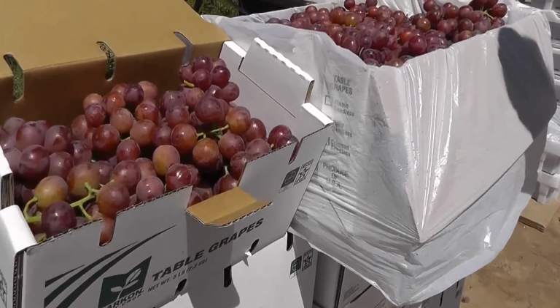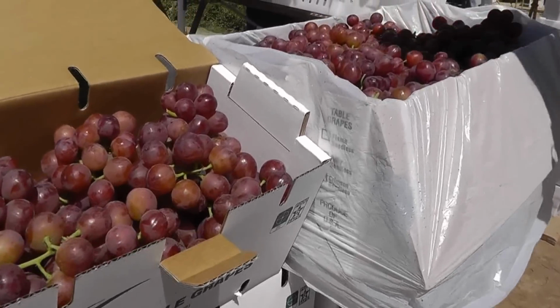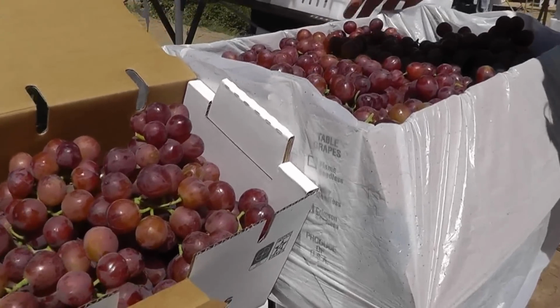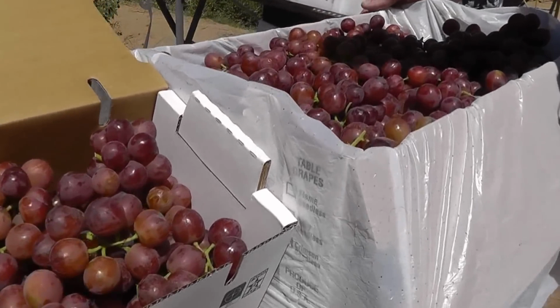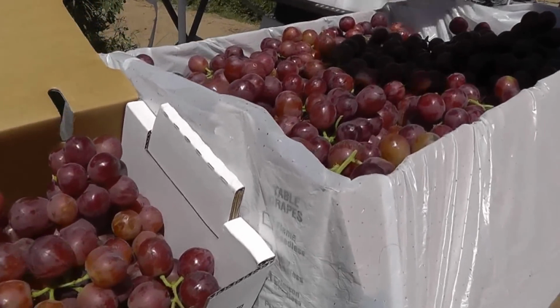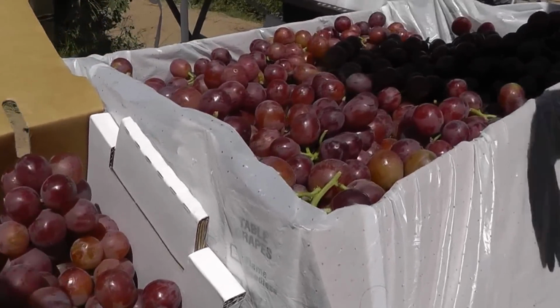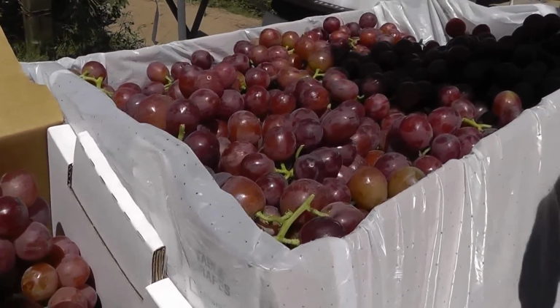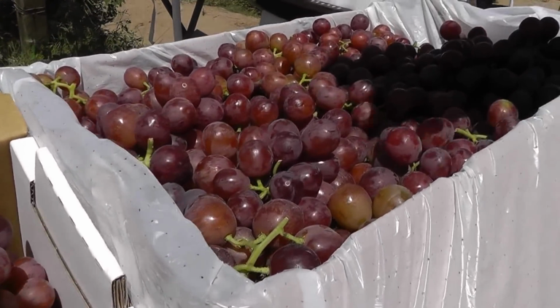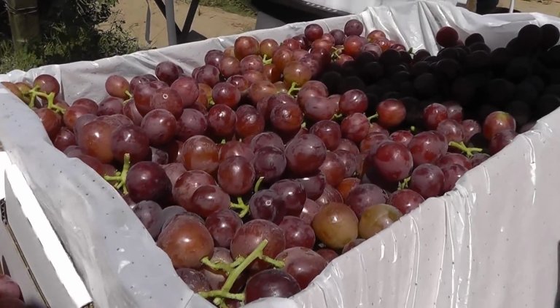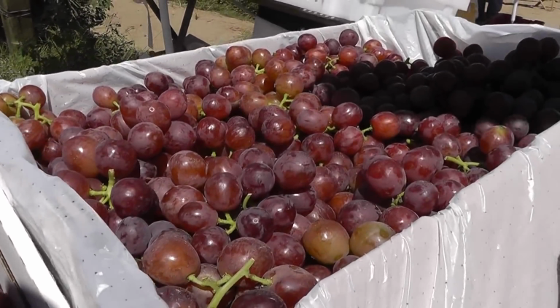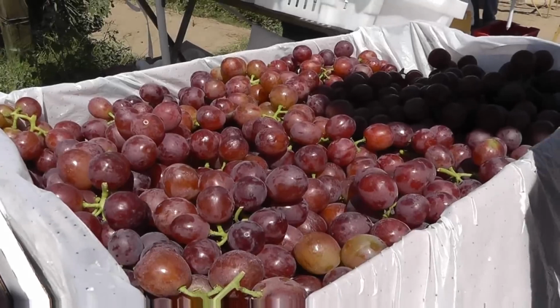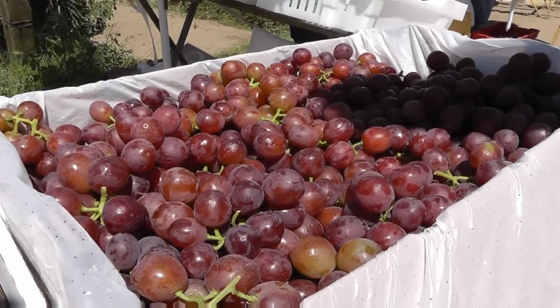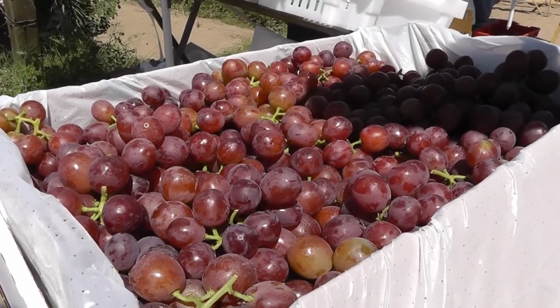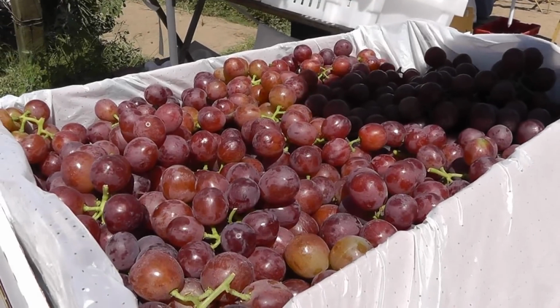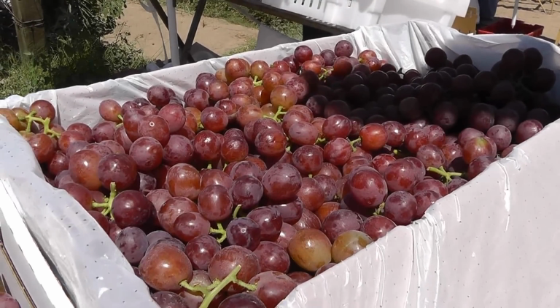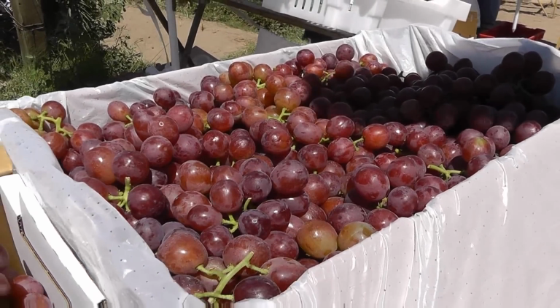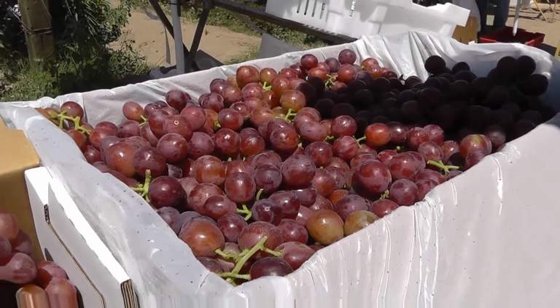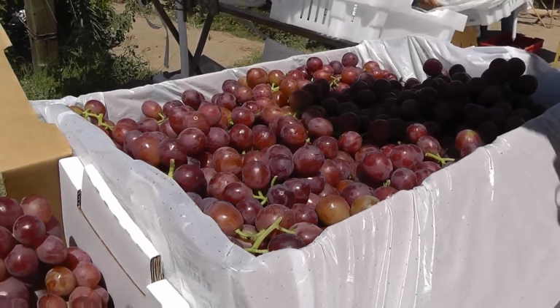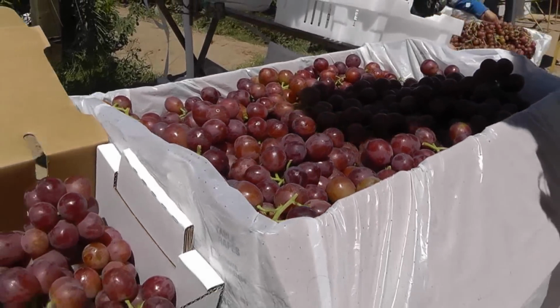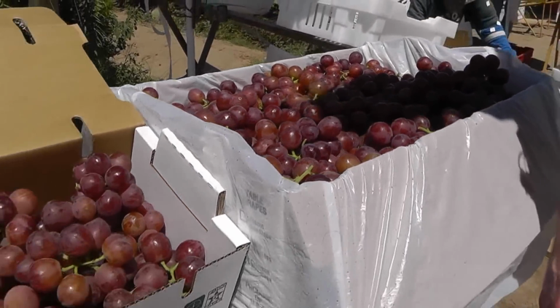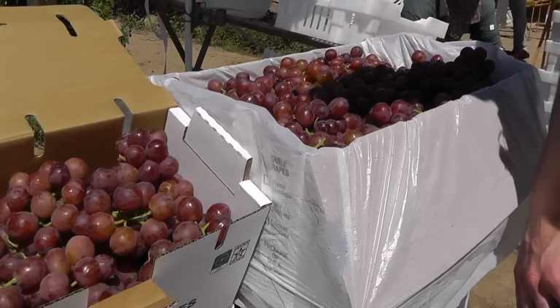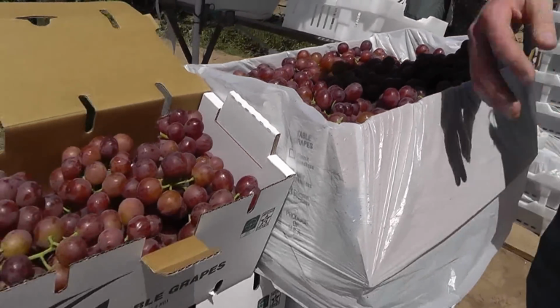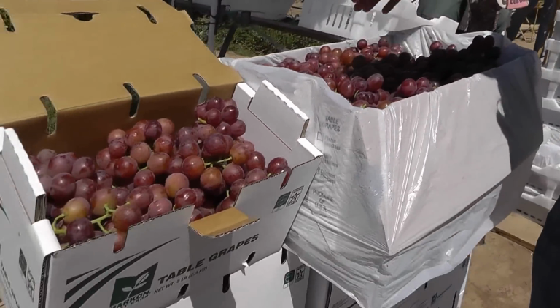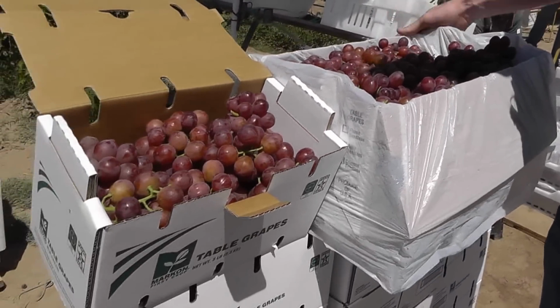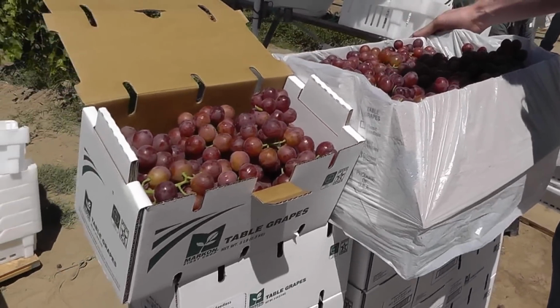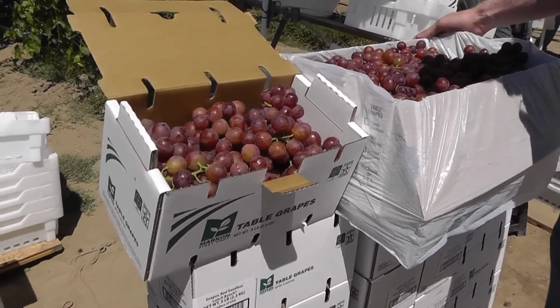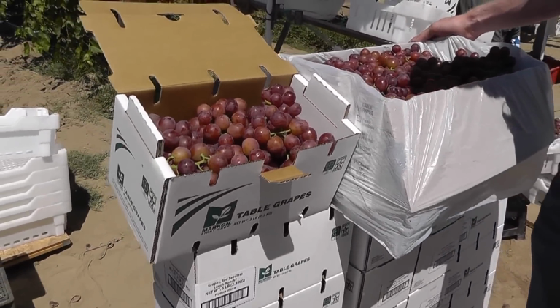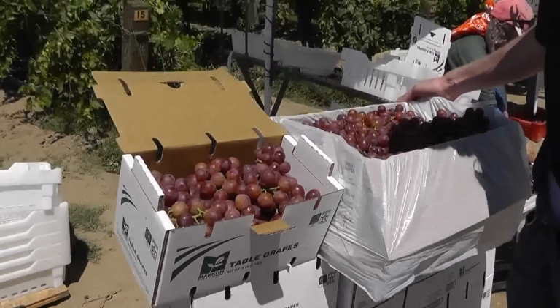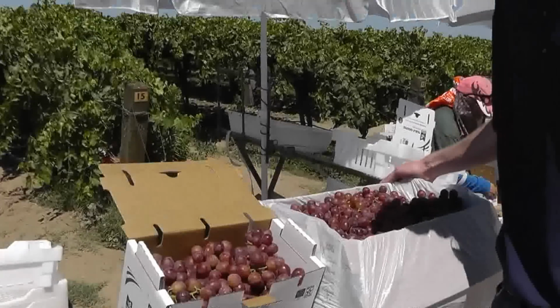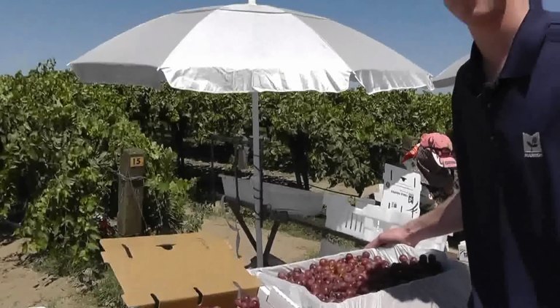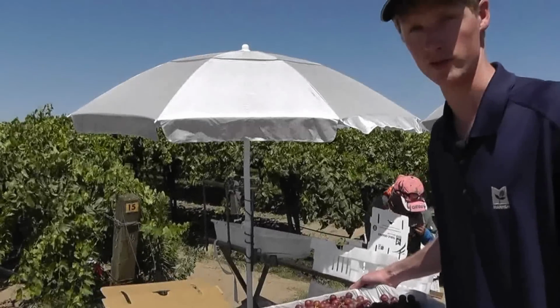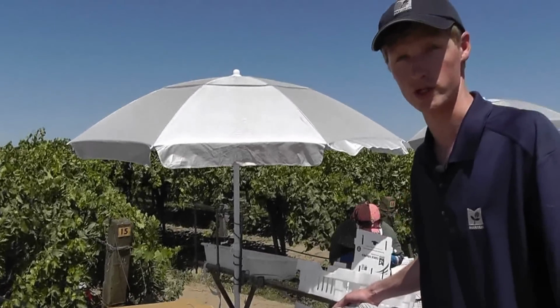We just wanted to give you a good overview of what goes into each one of our table grape boxes, and we hope you enjoy your next box of Lunch Bunch grapes. Until next time, thanks for watching.